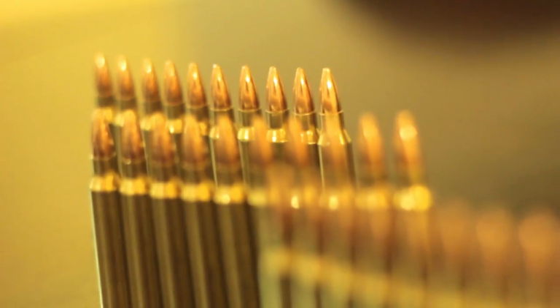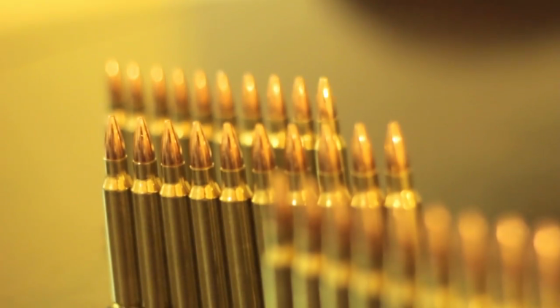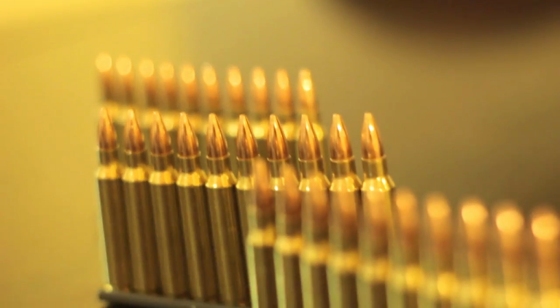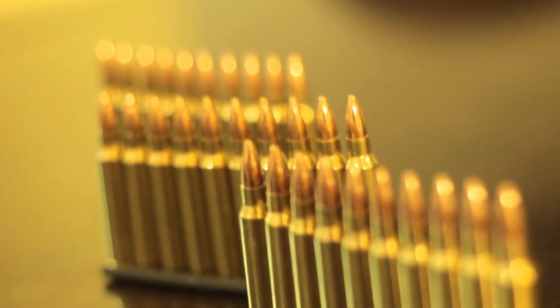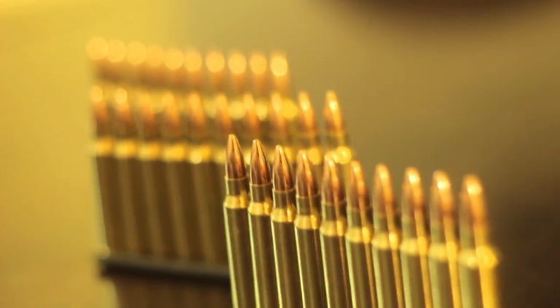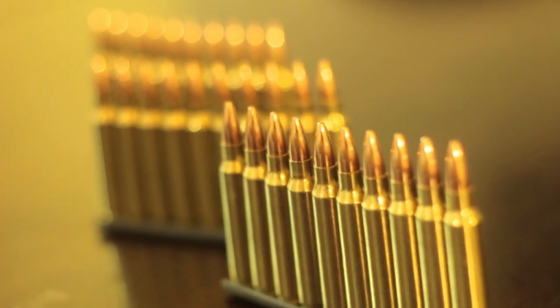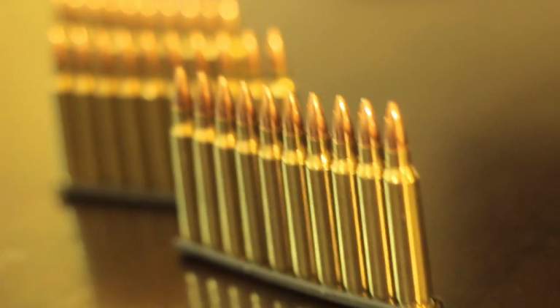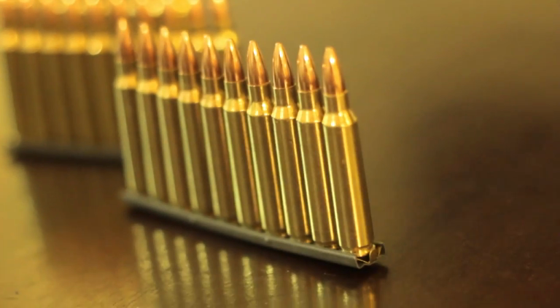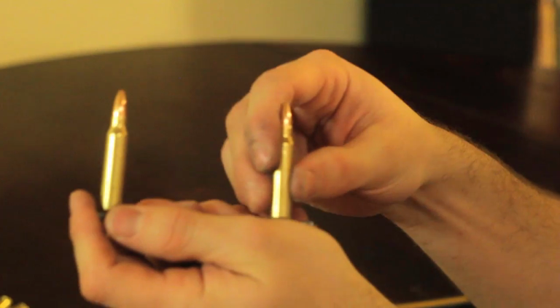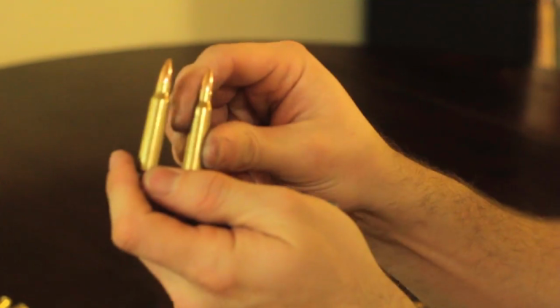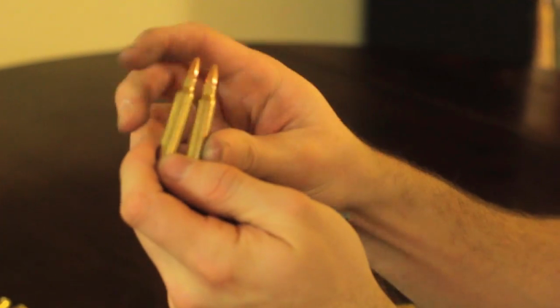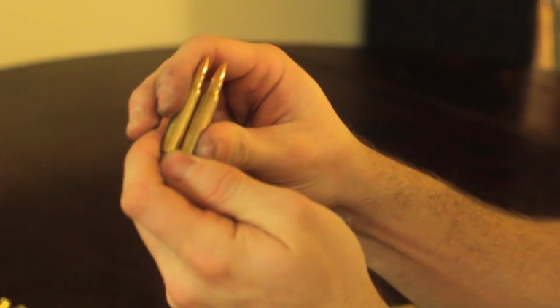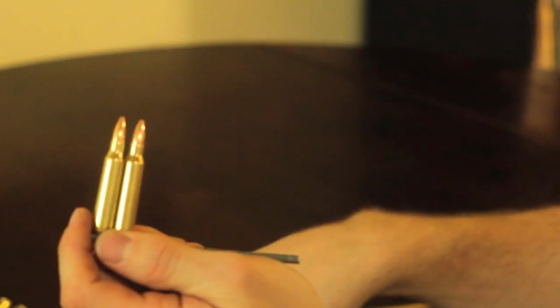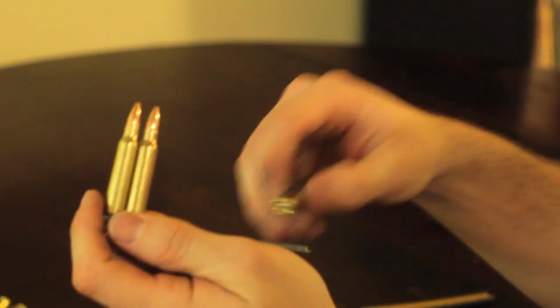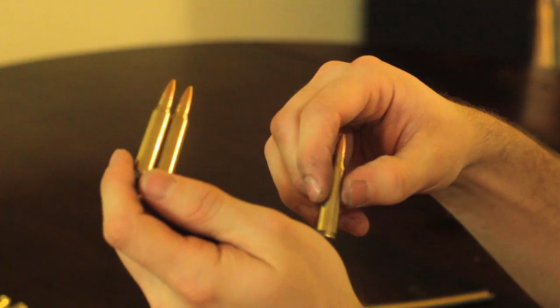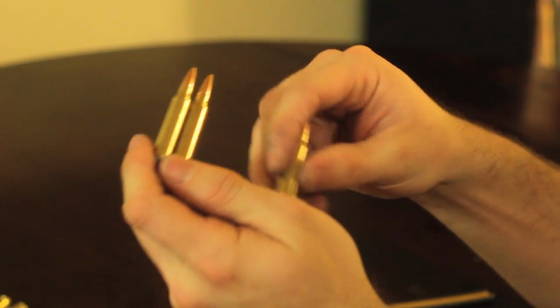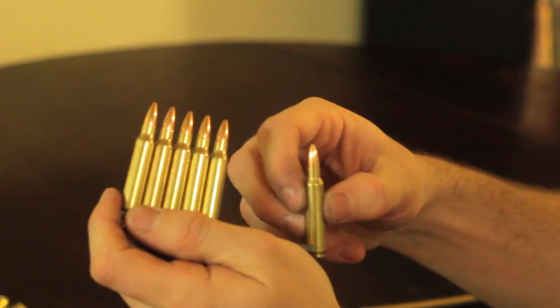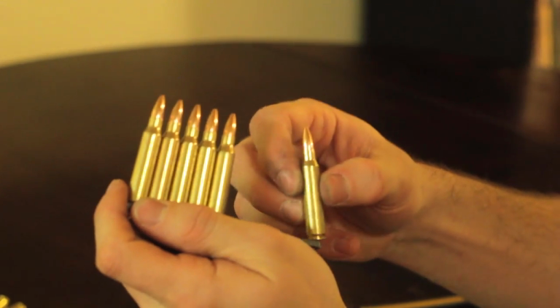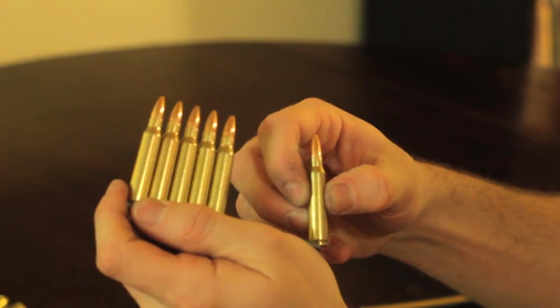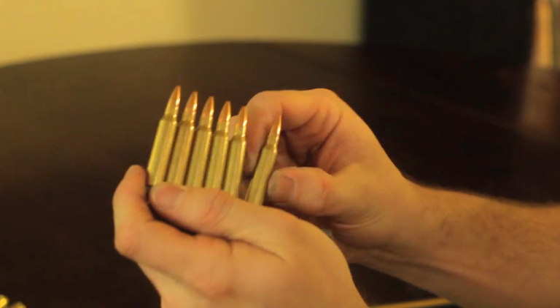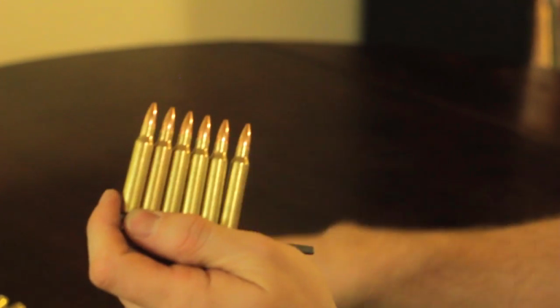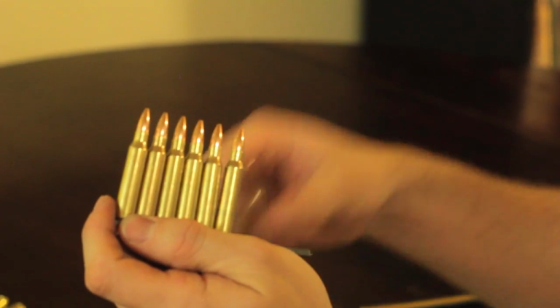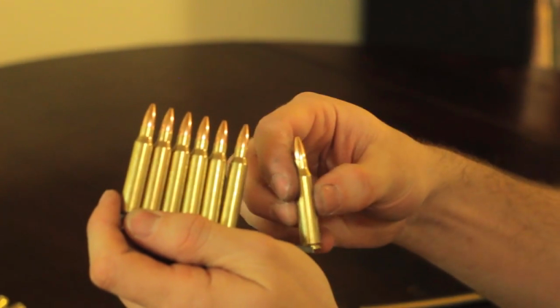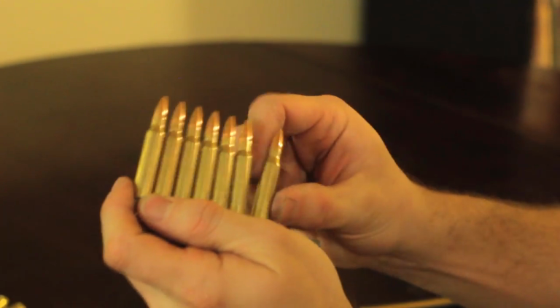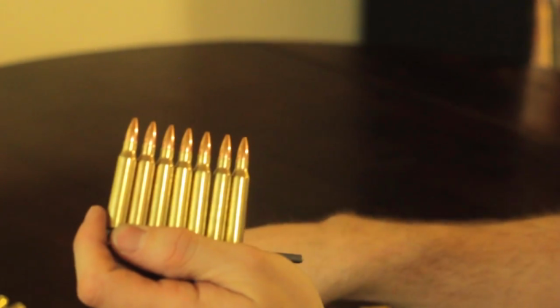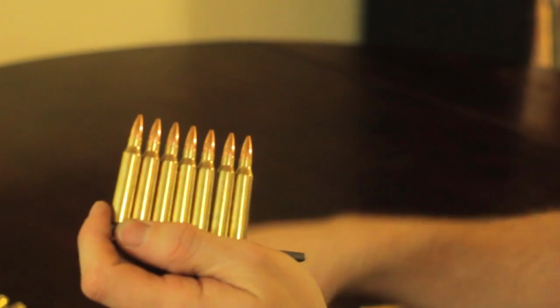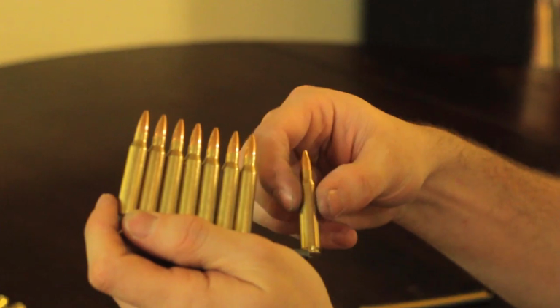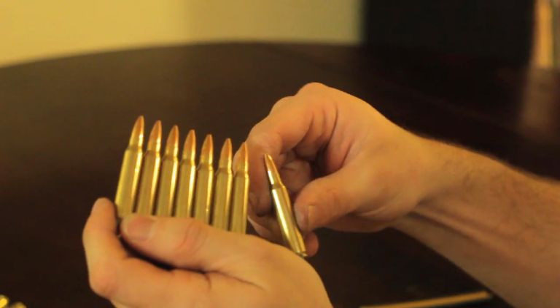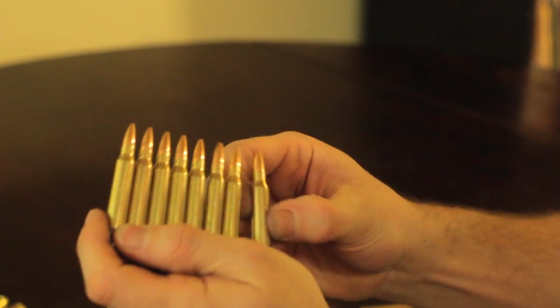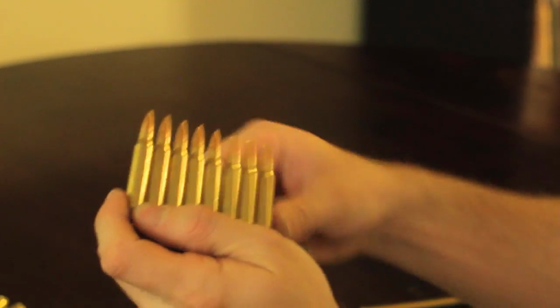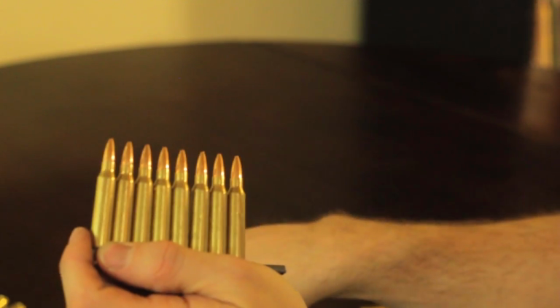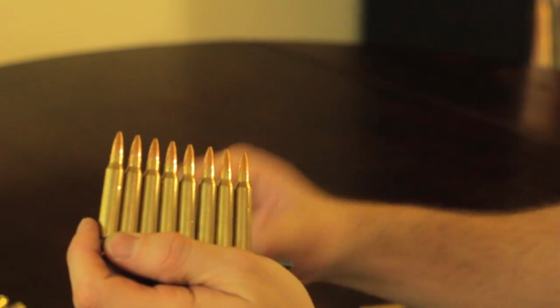With the stripper clips you can also reuse them and place rounds back on them. I found that this is an excellent way of storing my ammunition when they're not in magazines, so it makes for a very quick and efficient loading when I need to put them in. It definitely beats loading them one at a time.